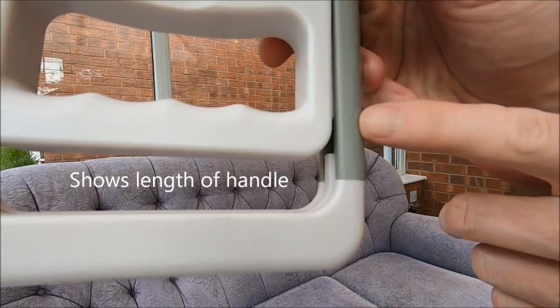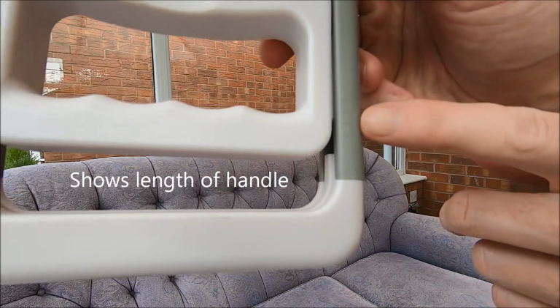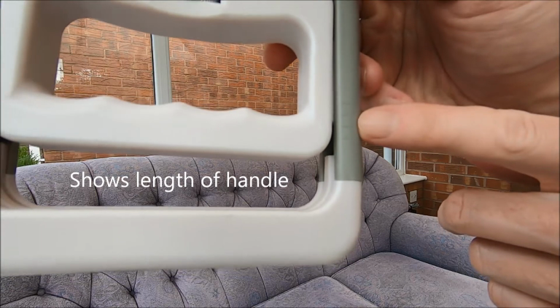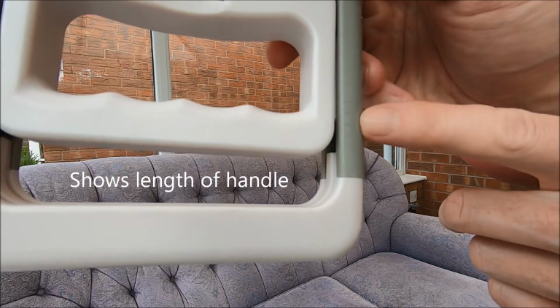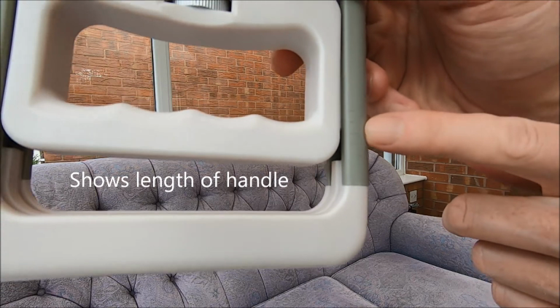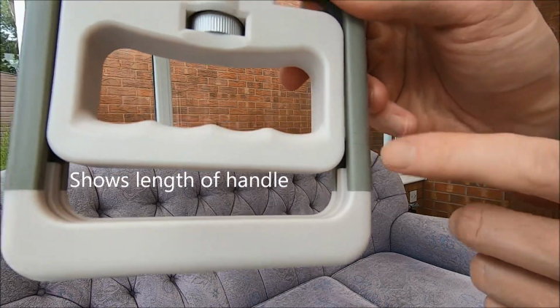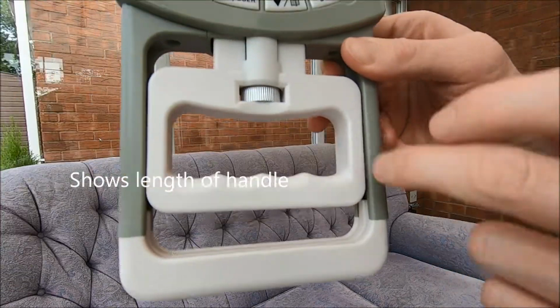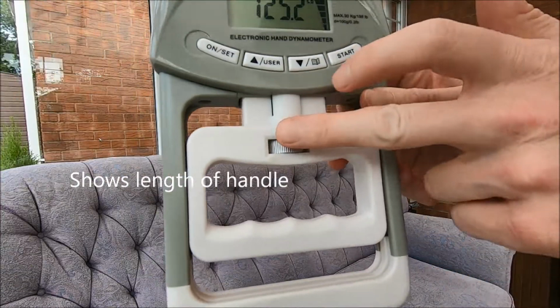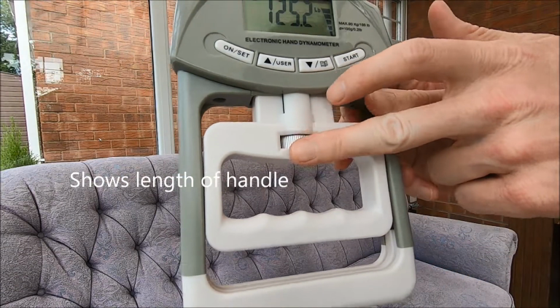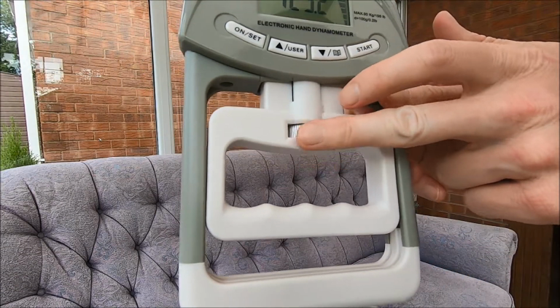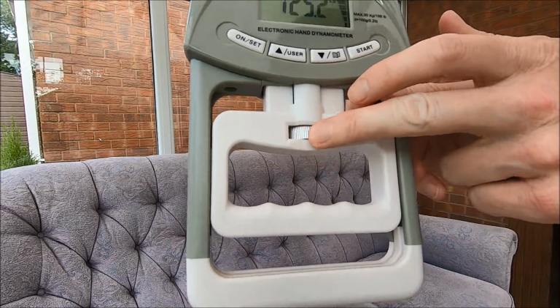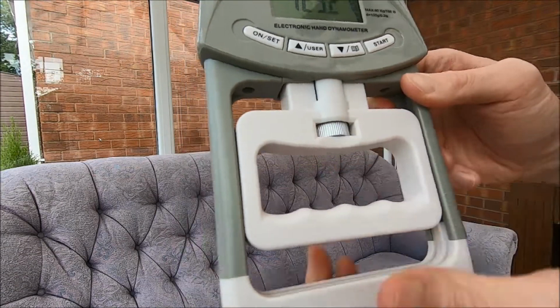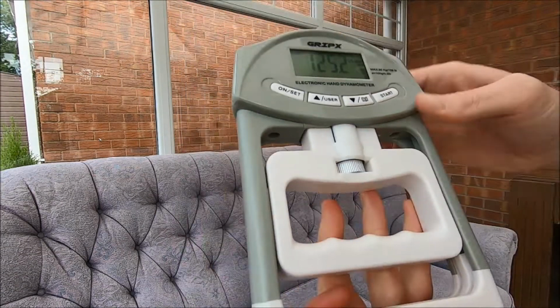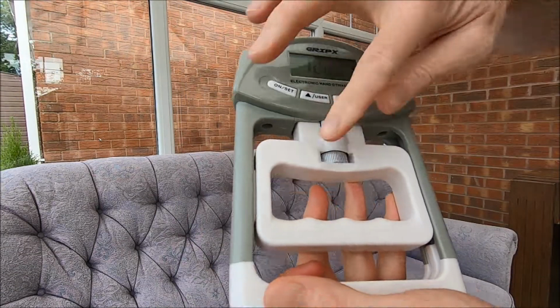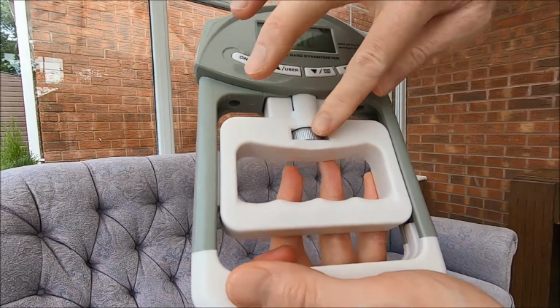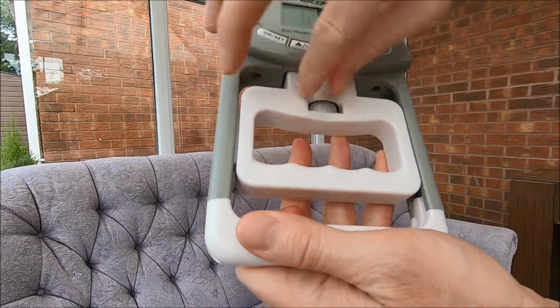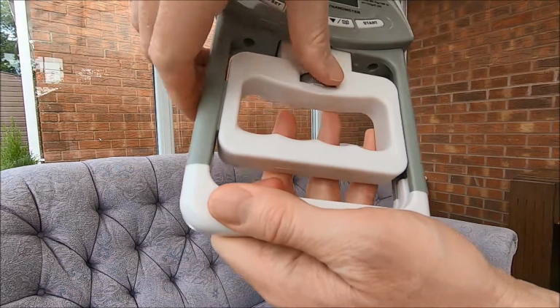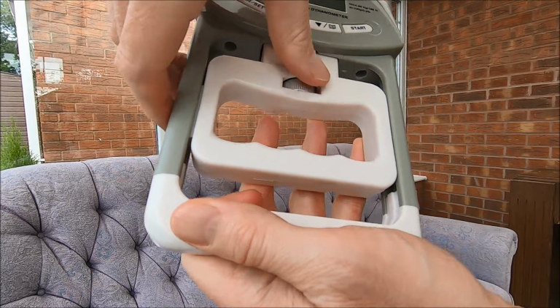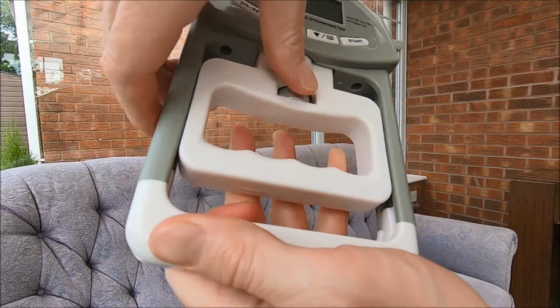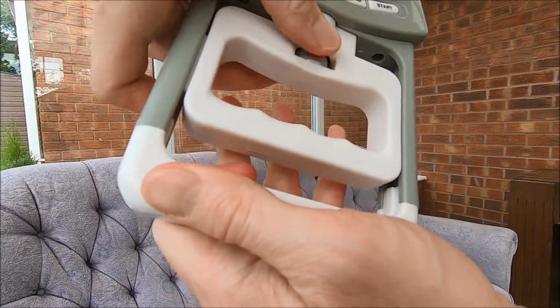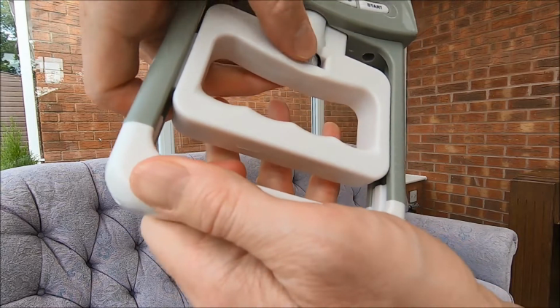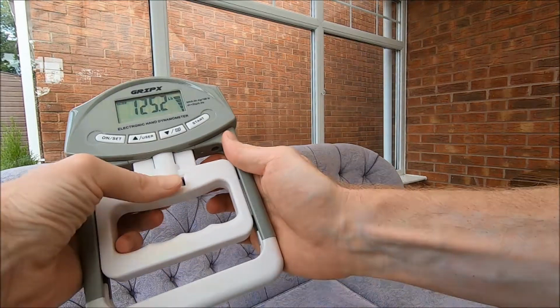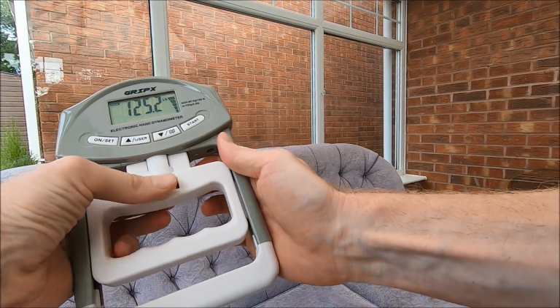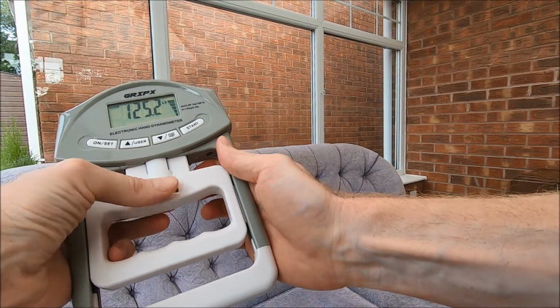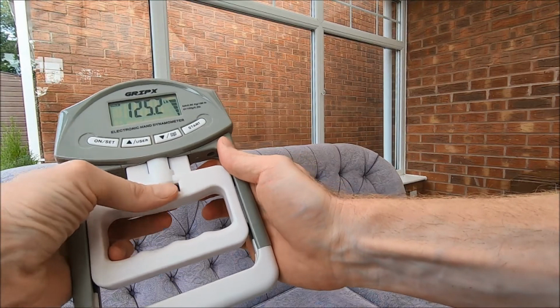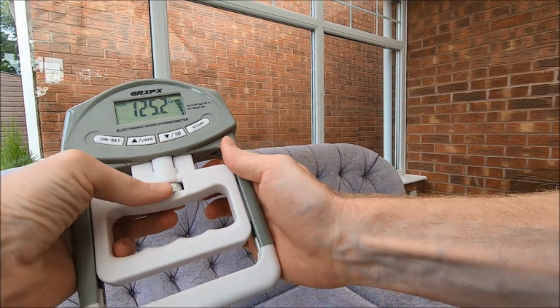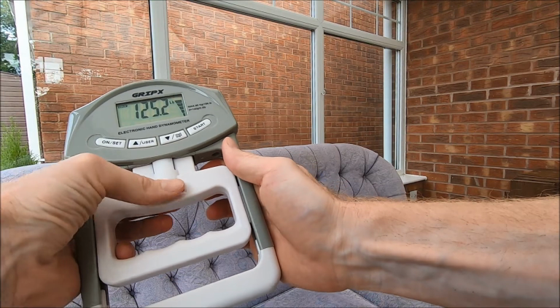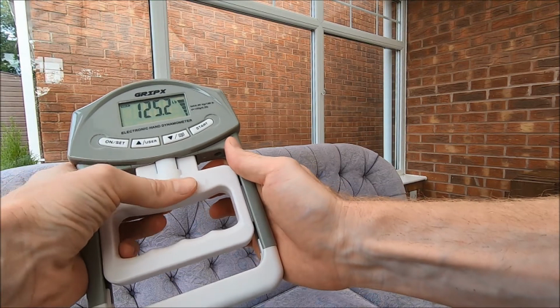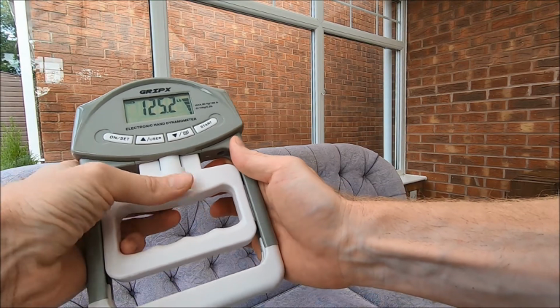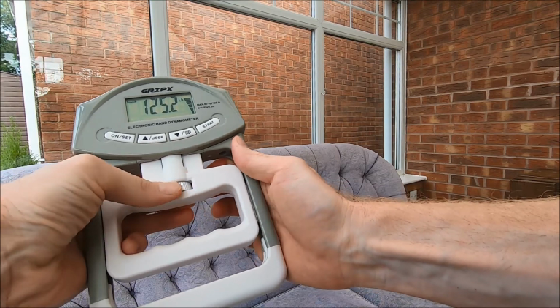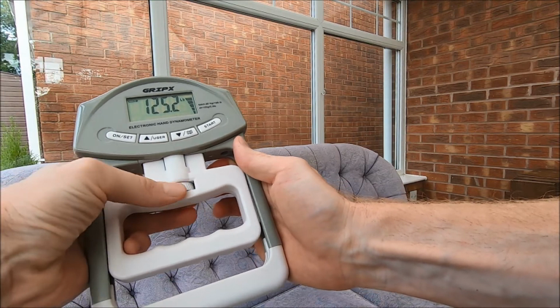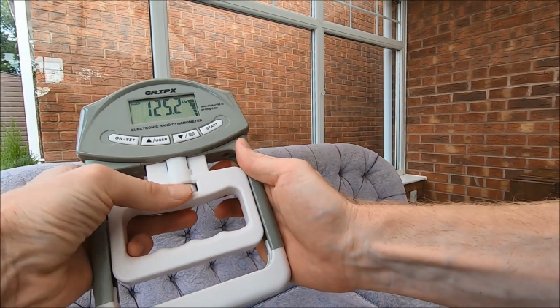I've got it just about in the middle, but you can adjust it using this dial here. You can move it up or move it down.